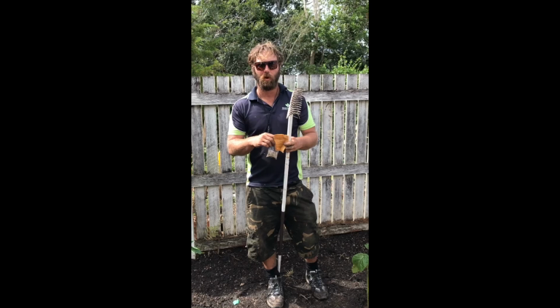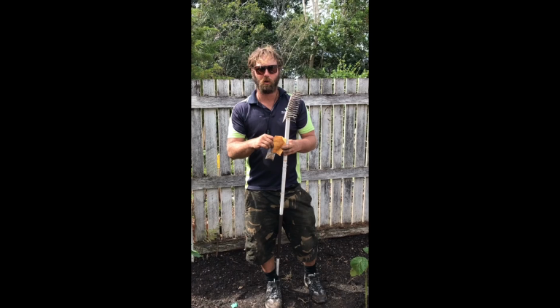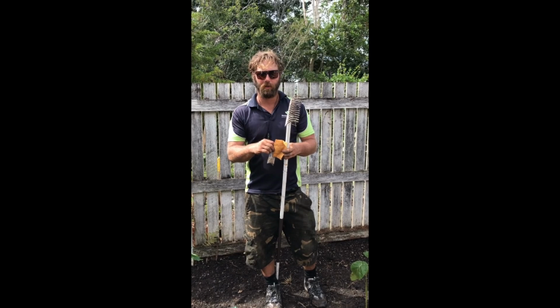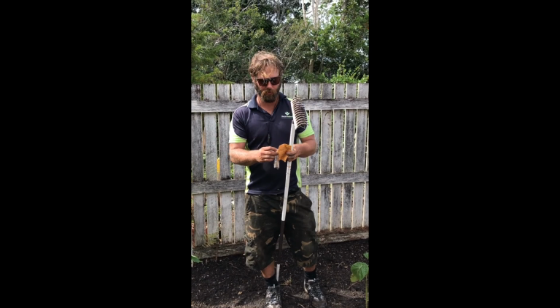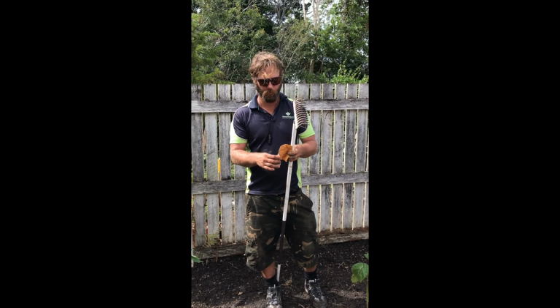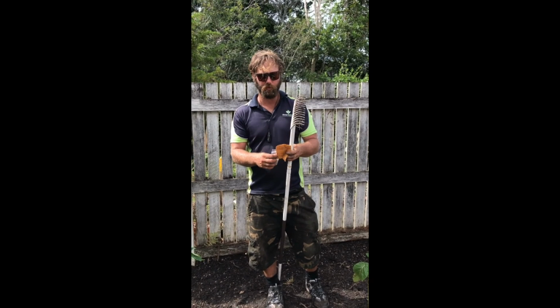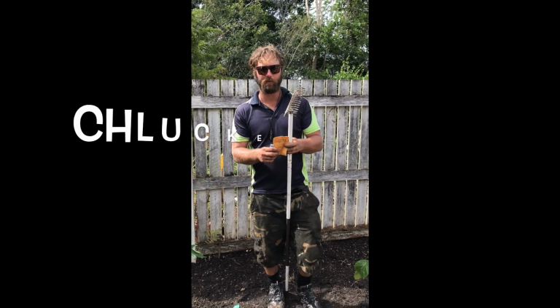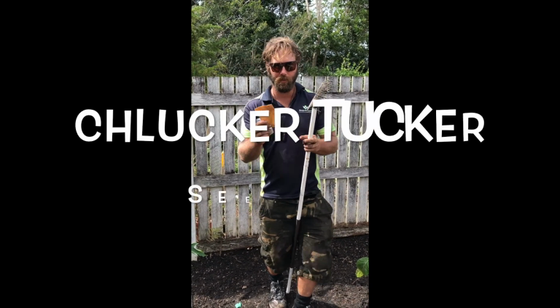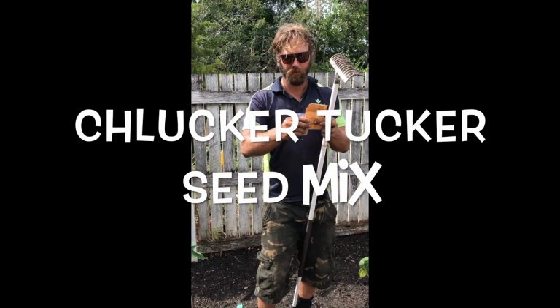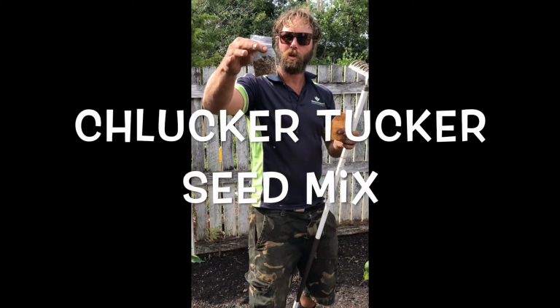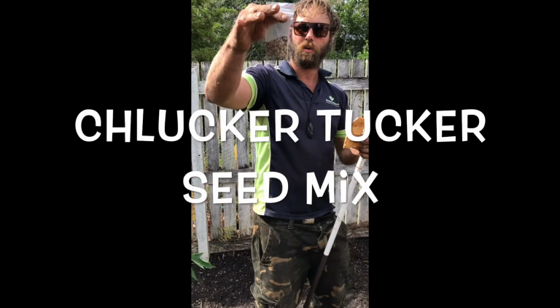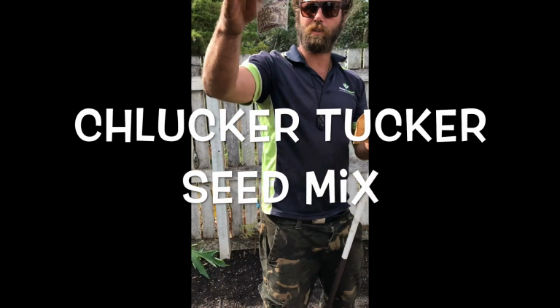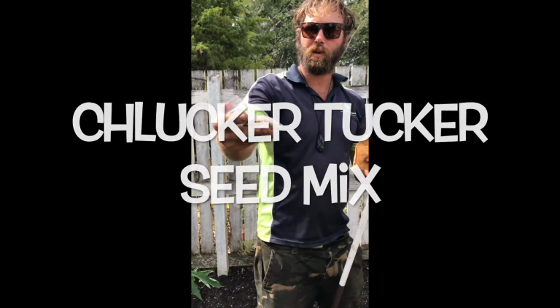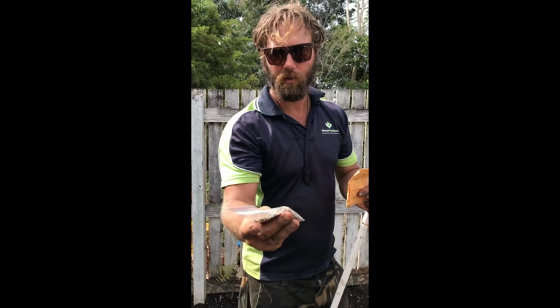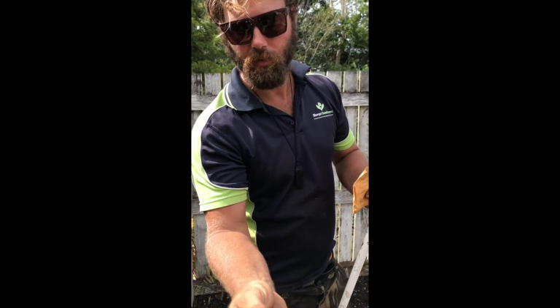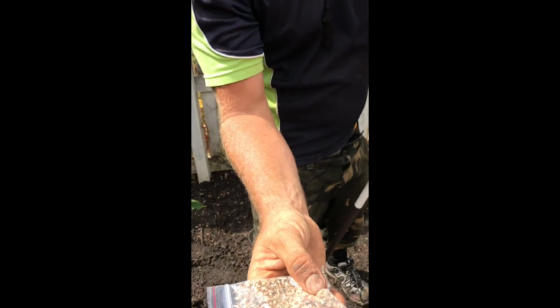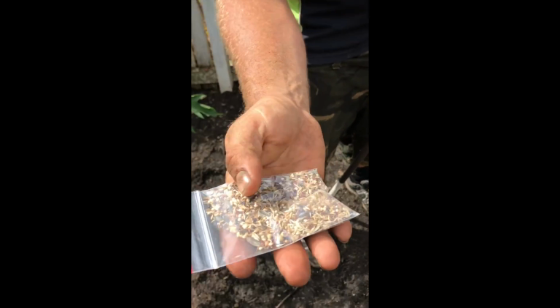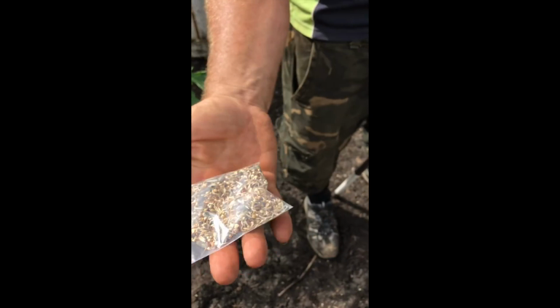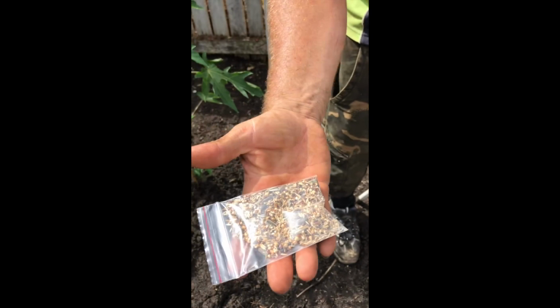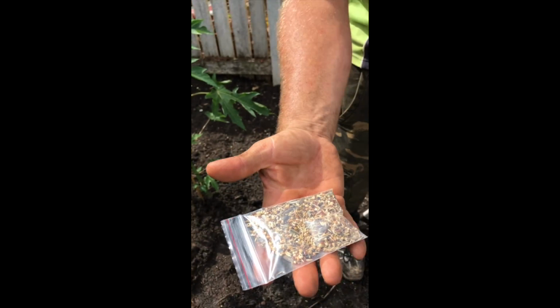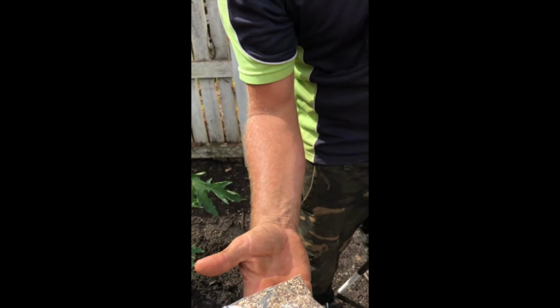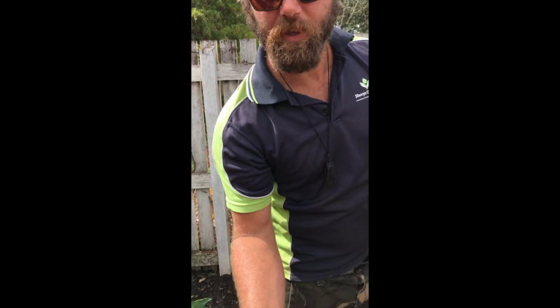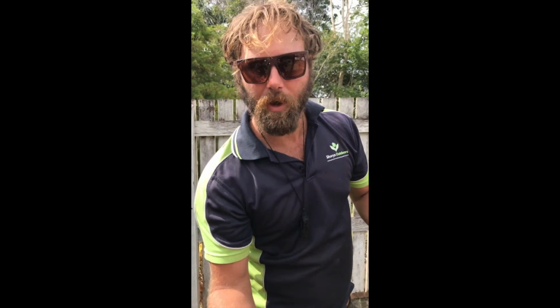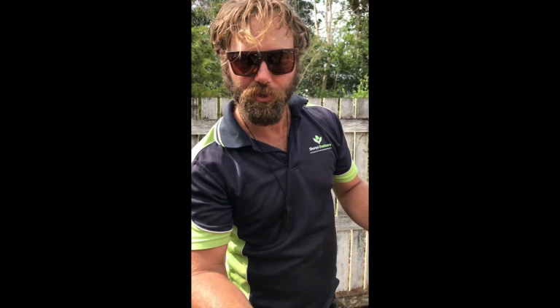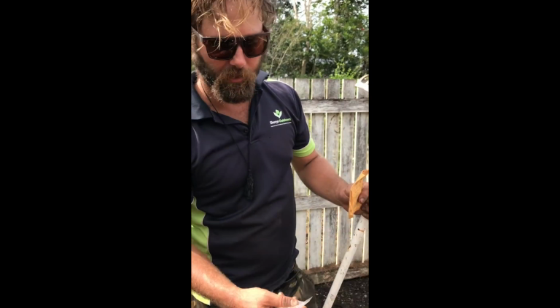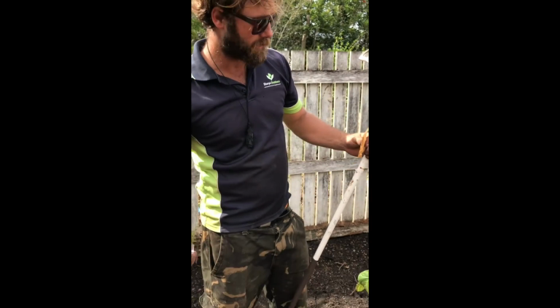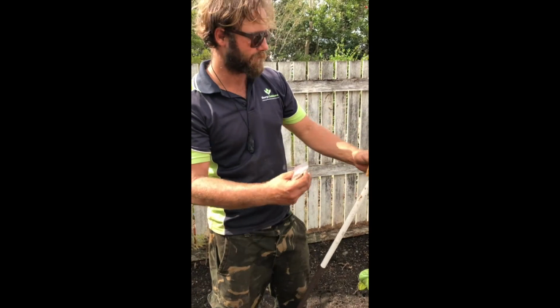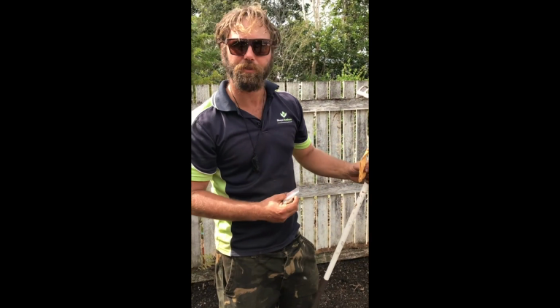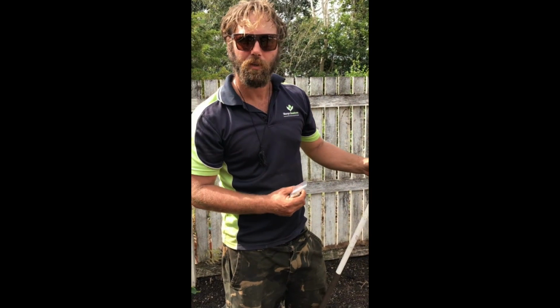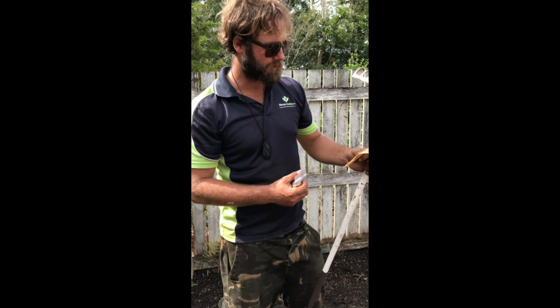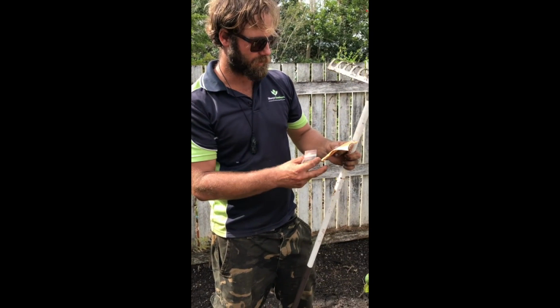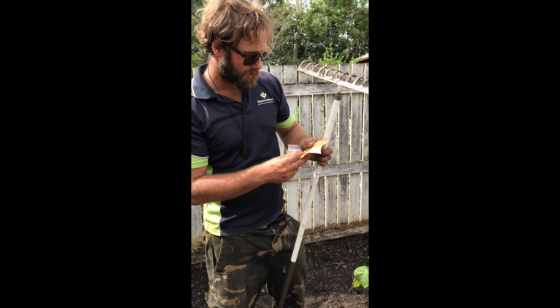In our chicken coop we're going to use the Clucka-Tucka seed mix. Got all this seed here — look at all that. We're going to spread it through the ground and give it a little bit to grow up so the chickens can come in and have a good fresh feed once they're done.